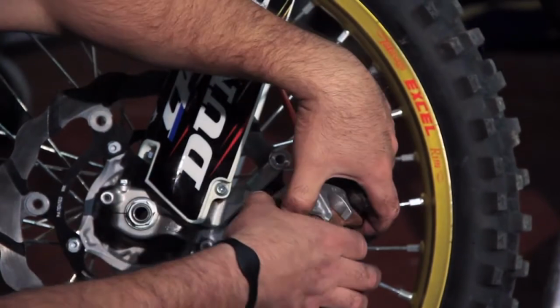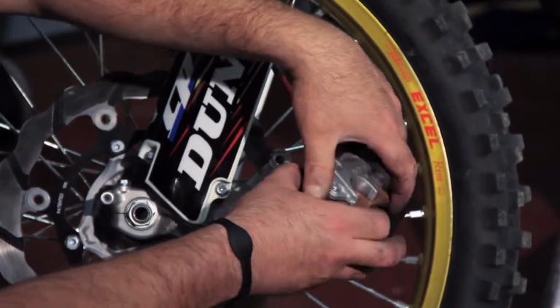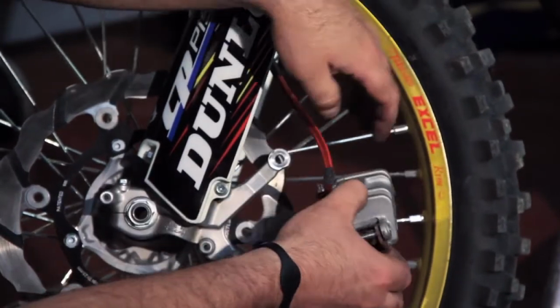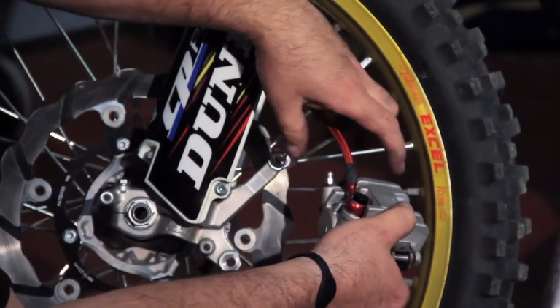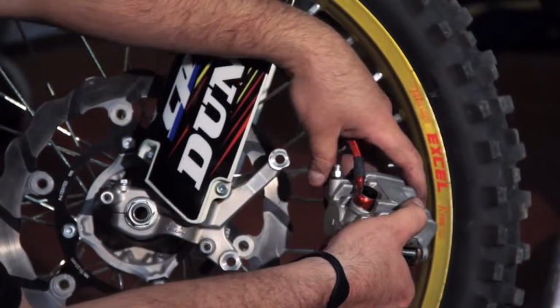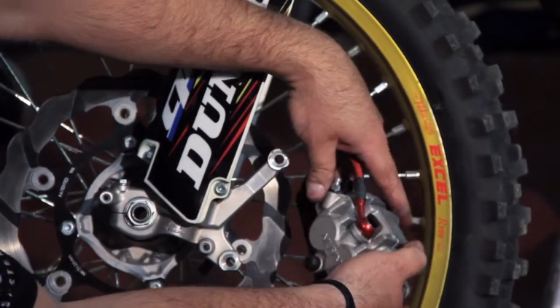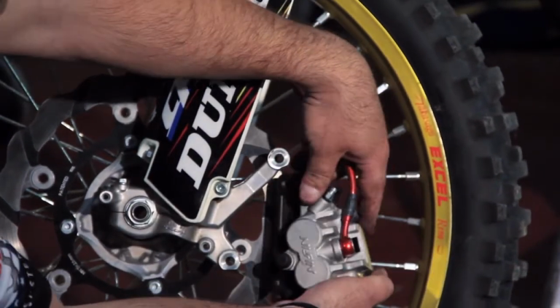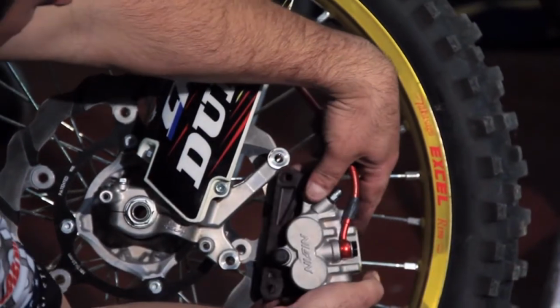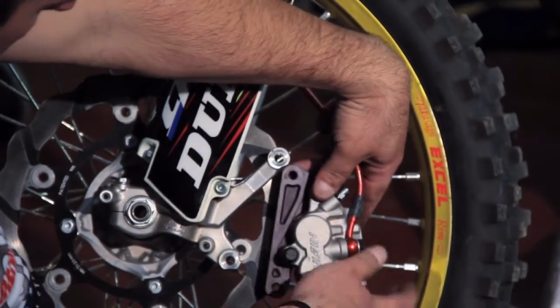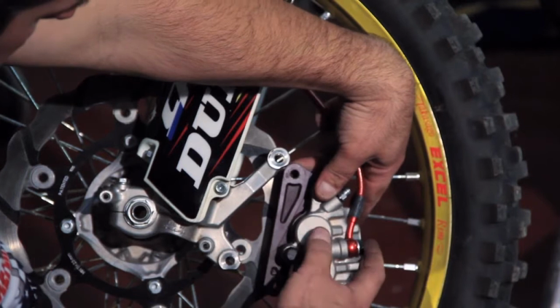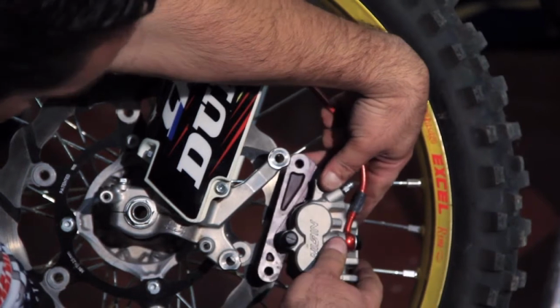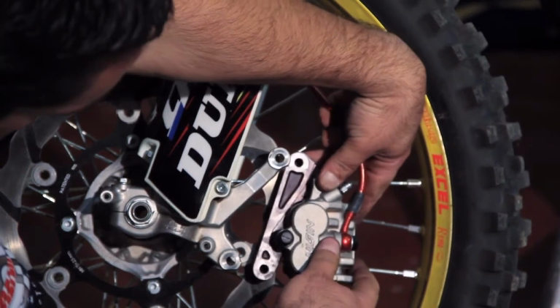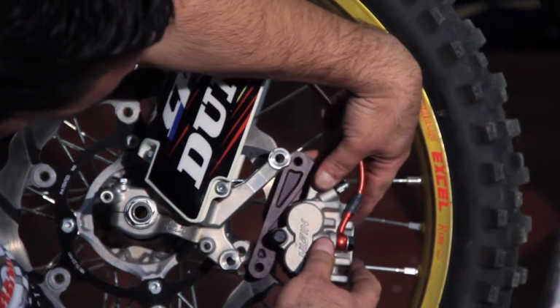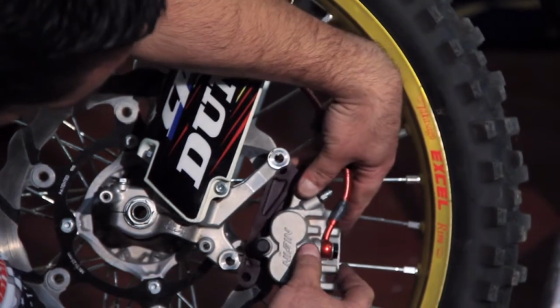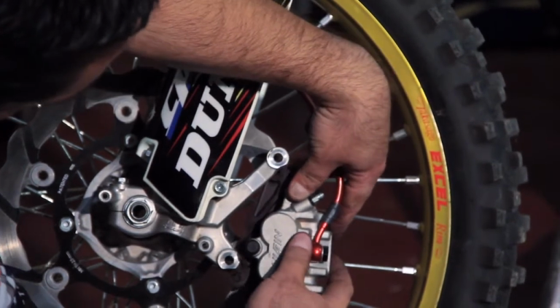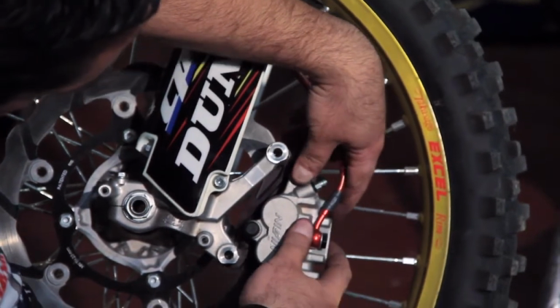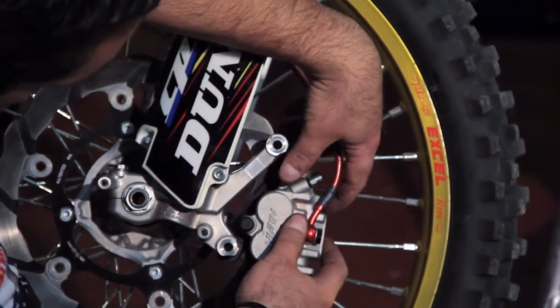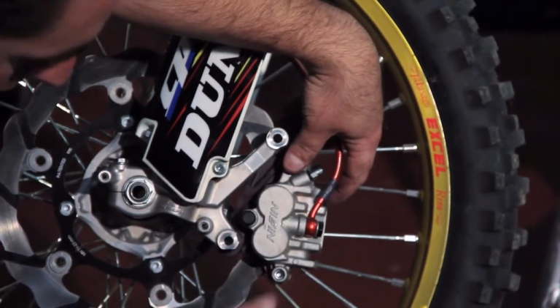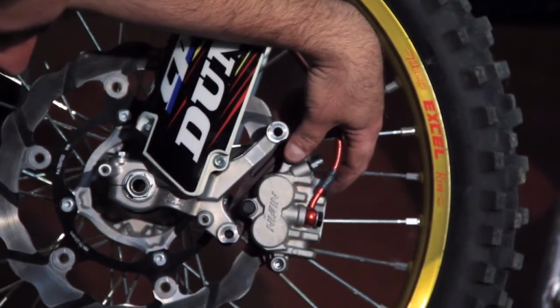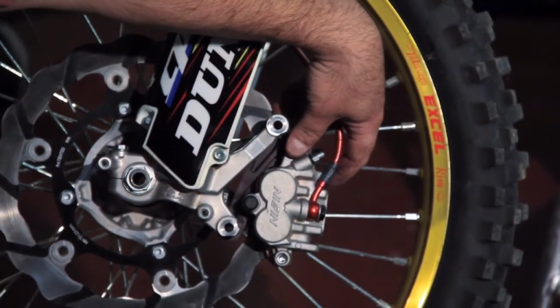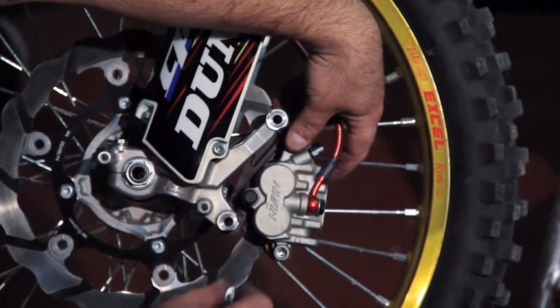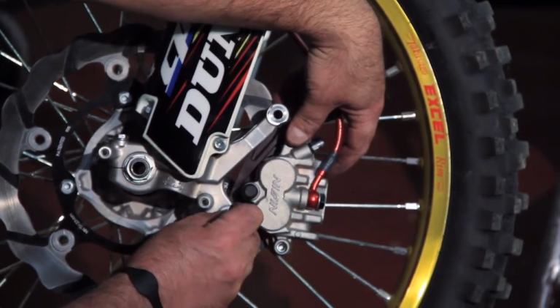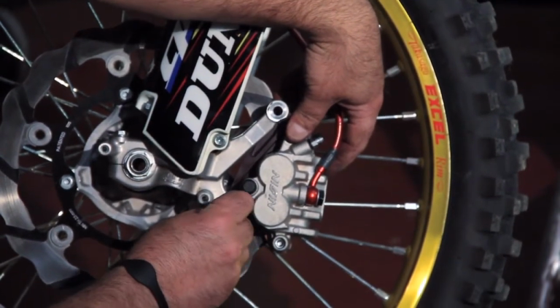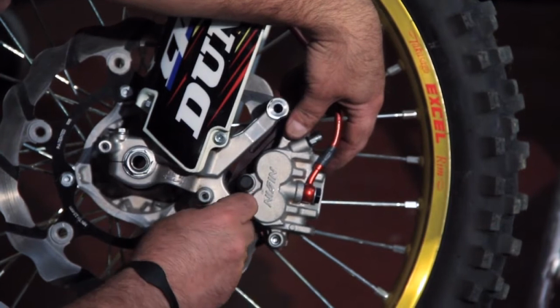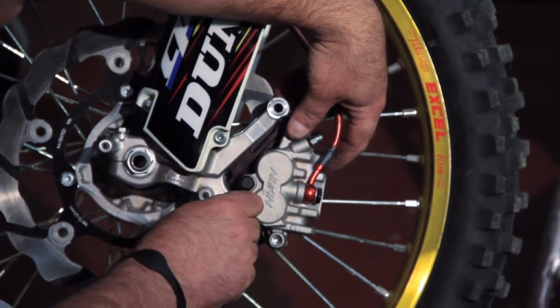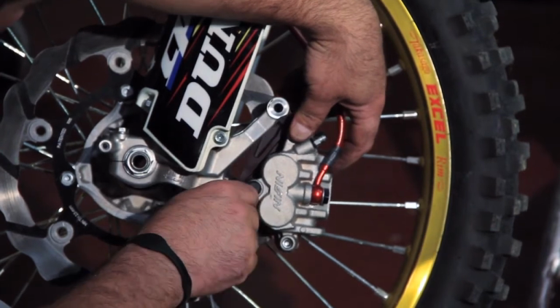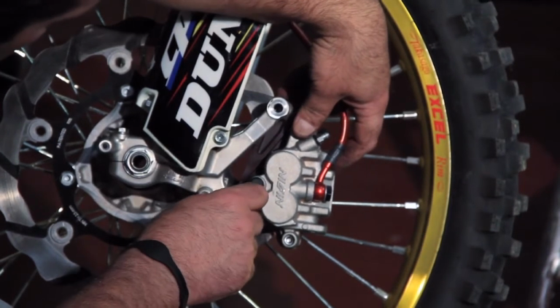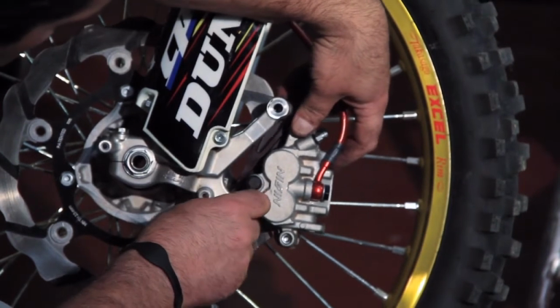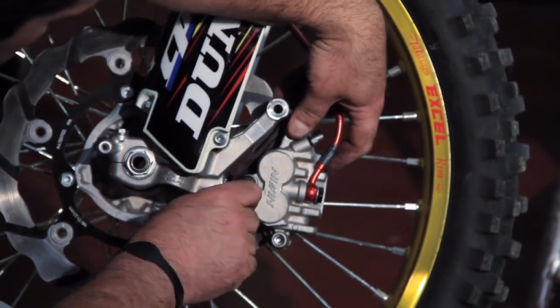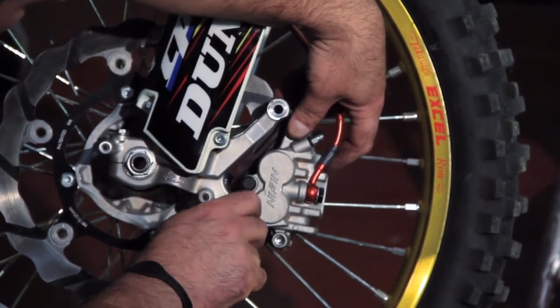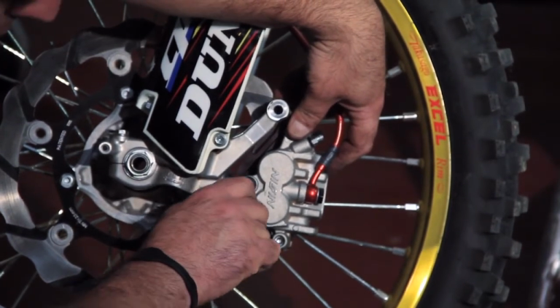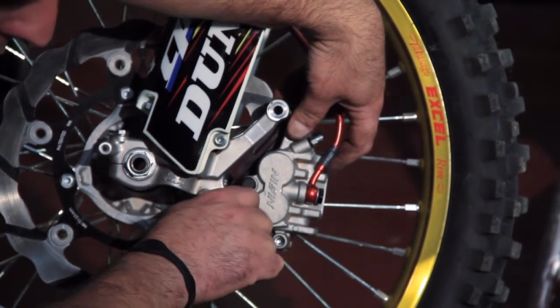Now you simply slide the caliper back inside. Make sure that you bolt everything up properly and follow the stock OEM specifications for bolting everything up.